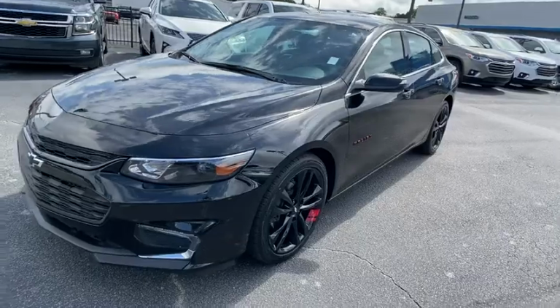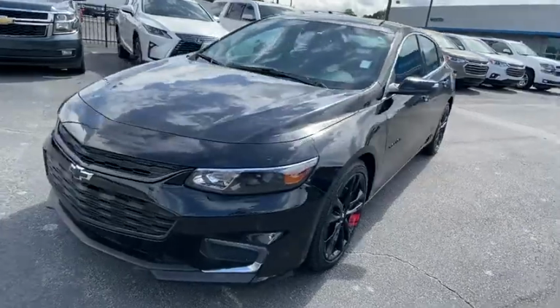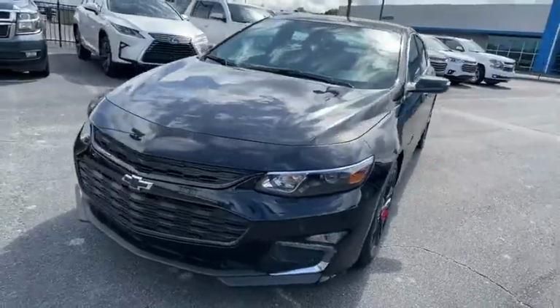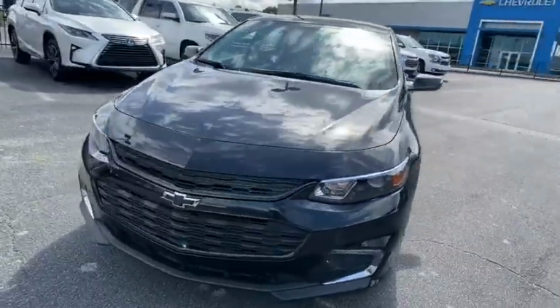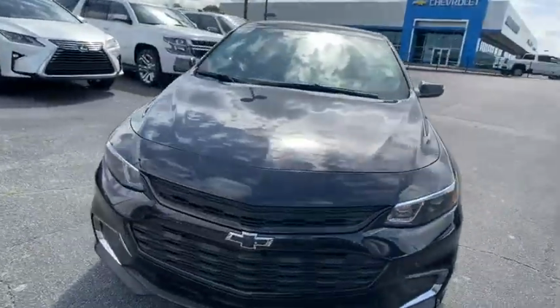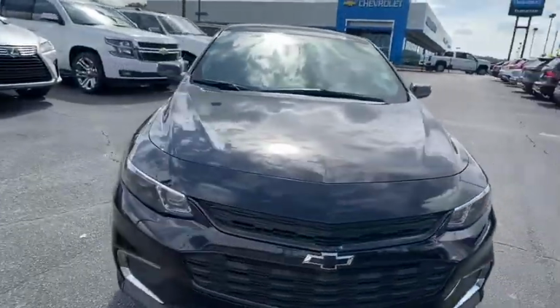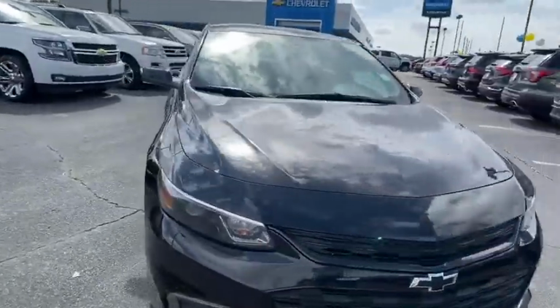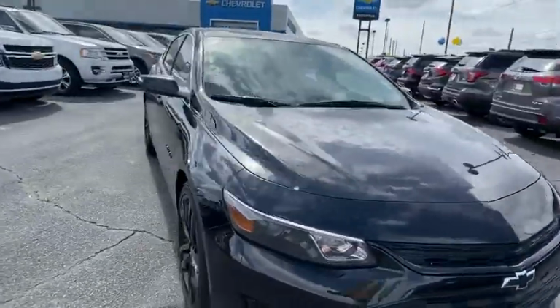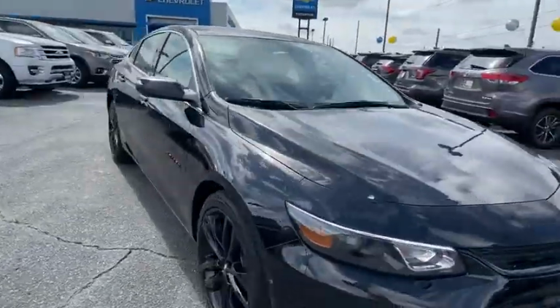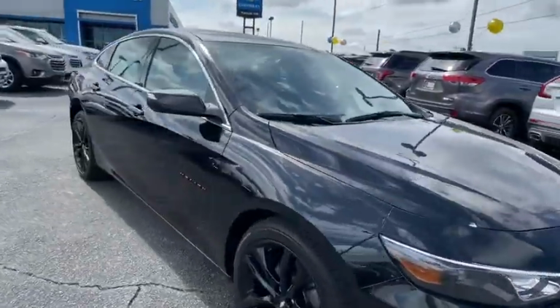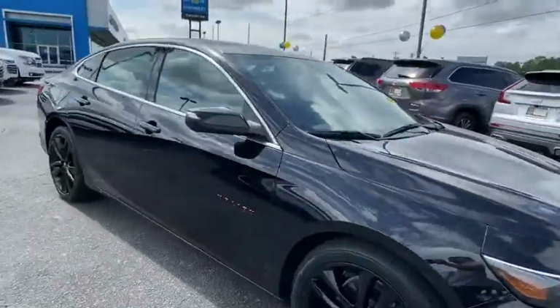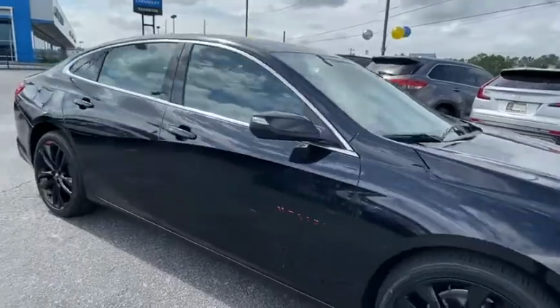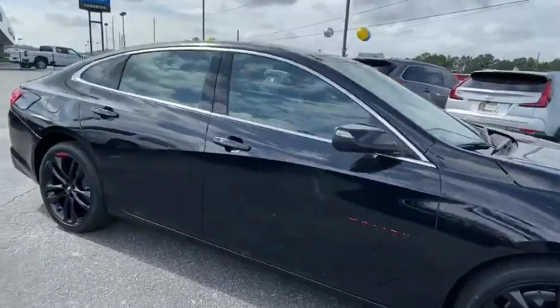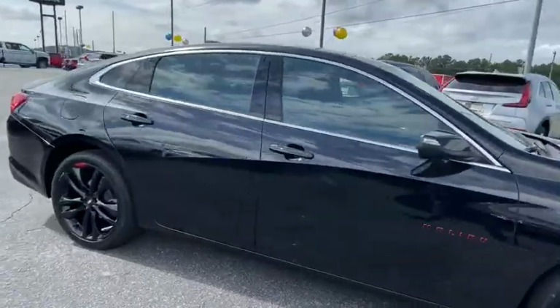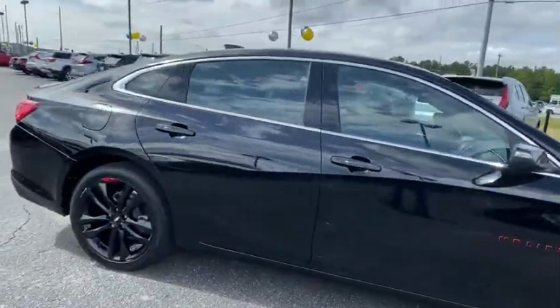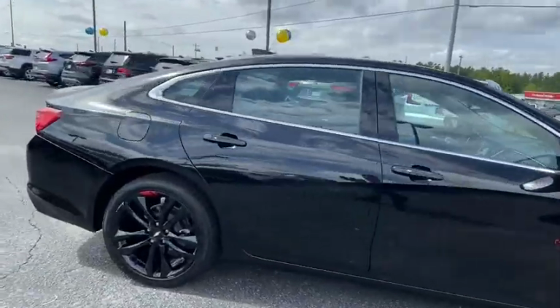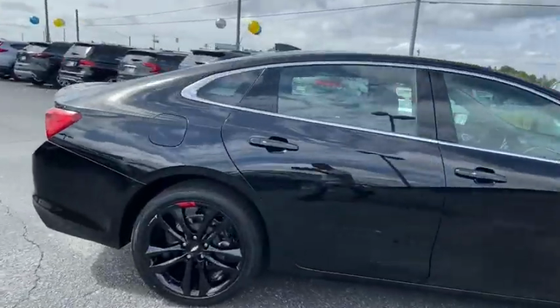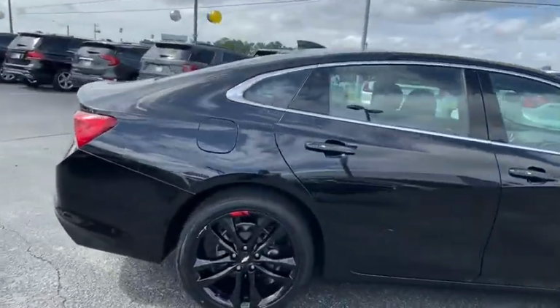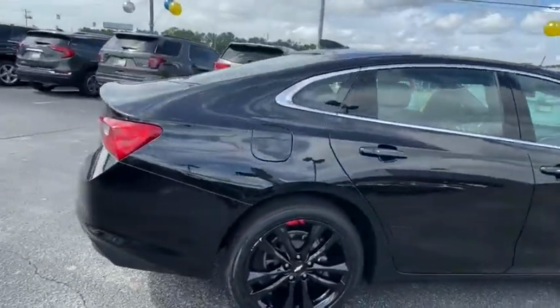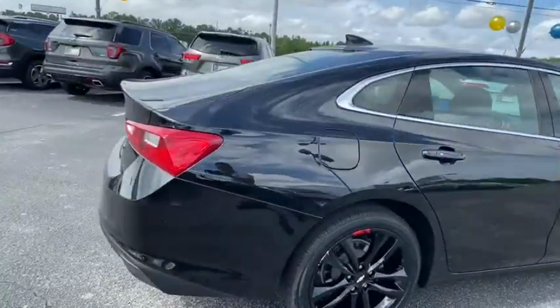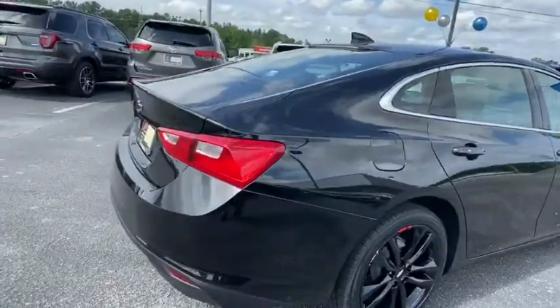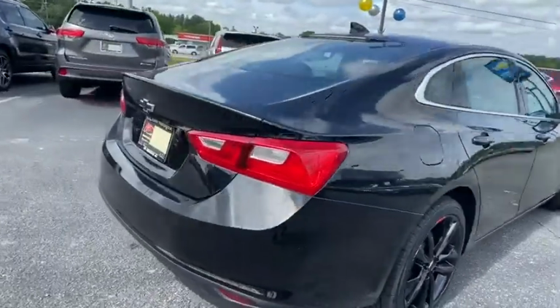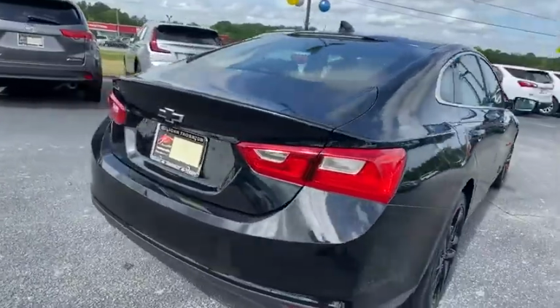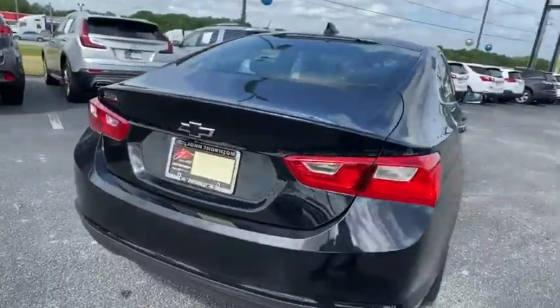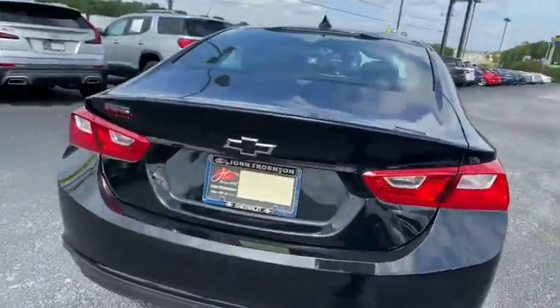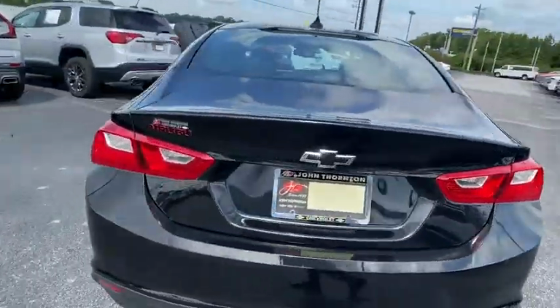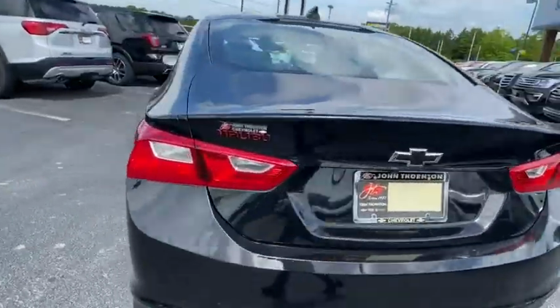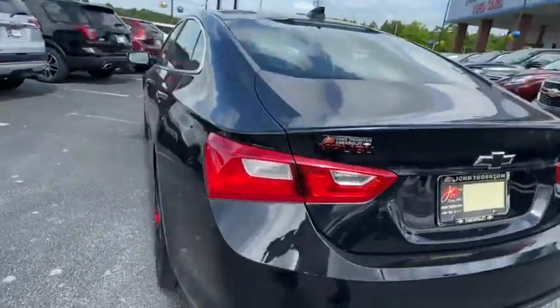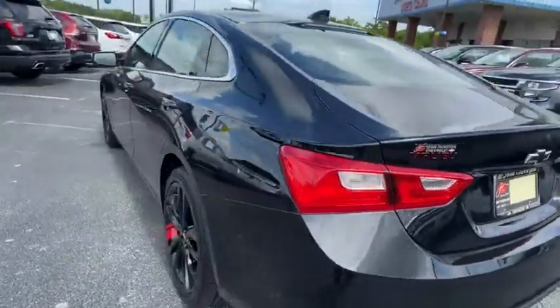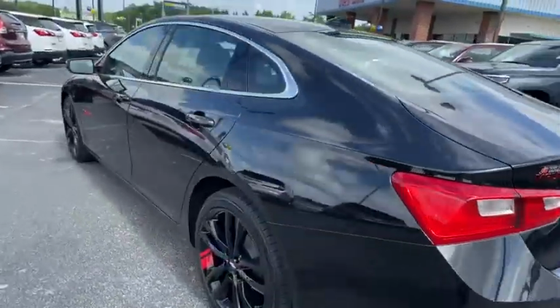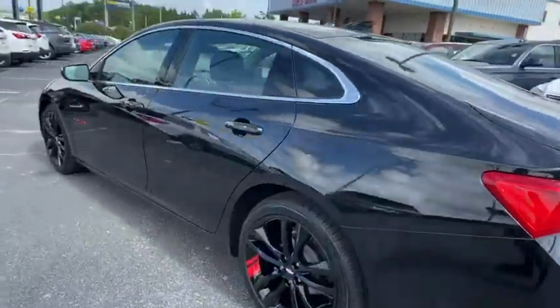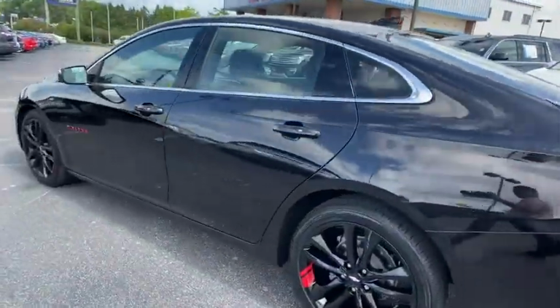Looking for the right vehicle? Check out the 2018 Chevrolet Malibu, a combination of performance and fuel economy. The Malibu is a great commuting car. This vehicle has less than 60,000 miles. Here are some of this vehicle's great options.